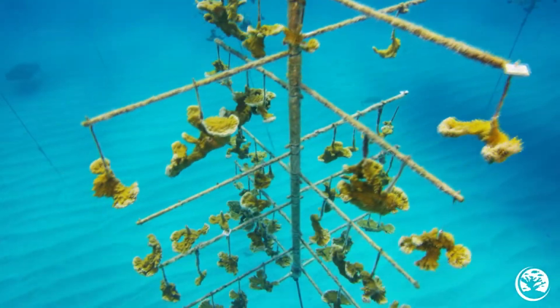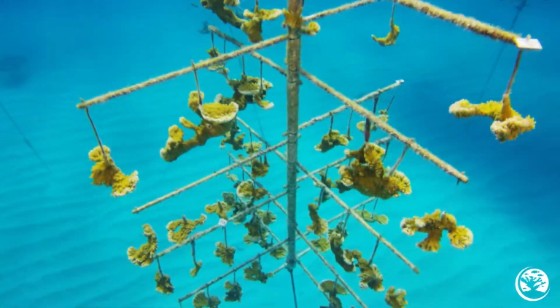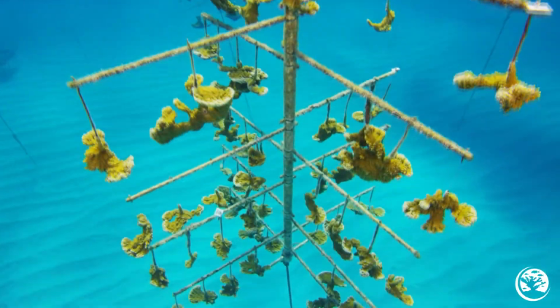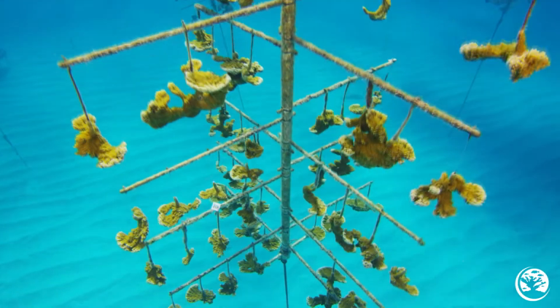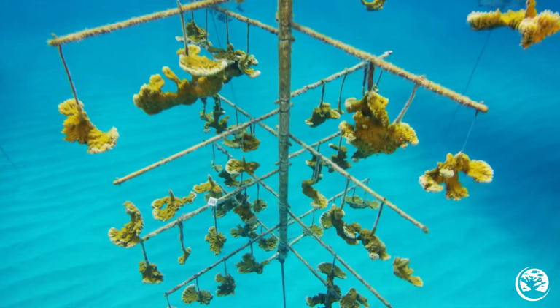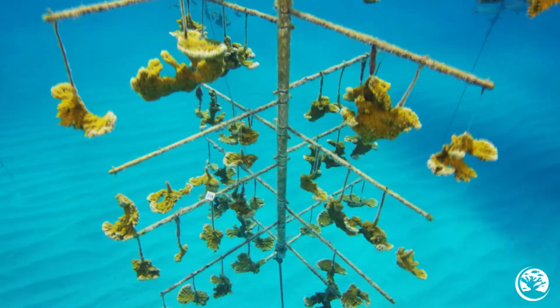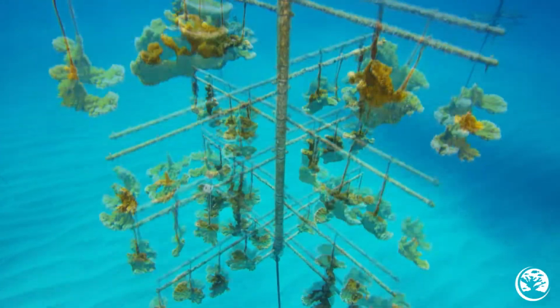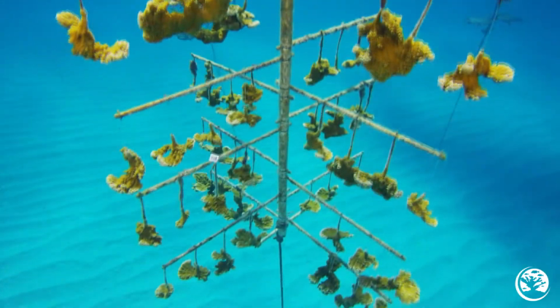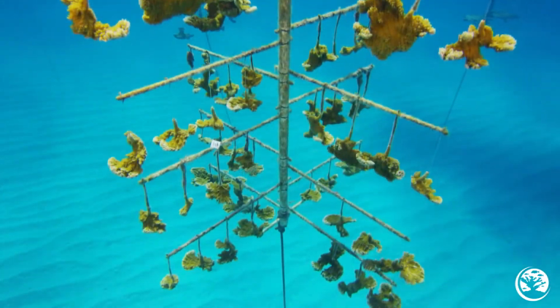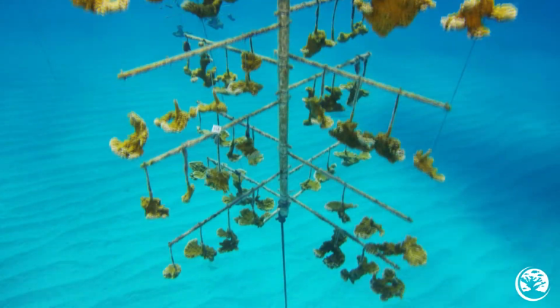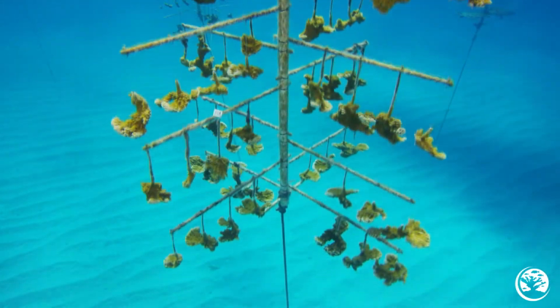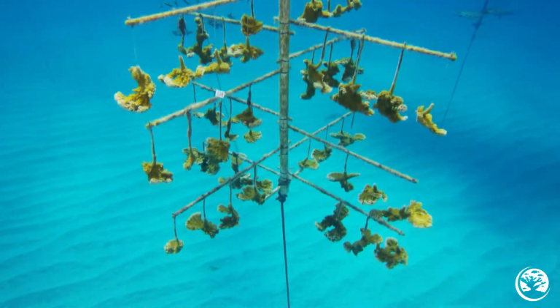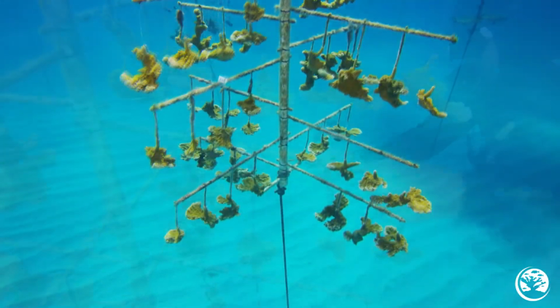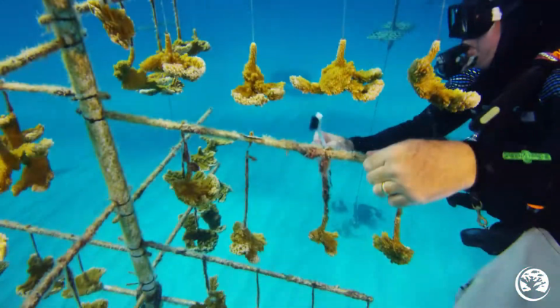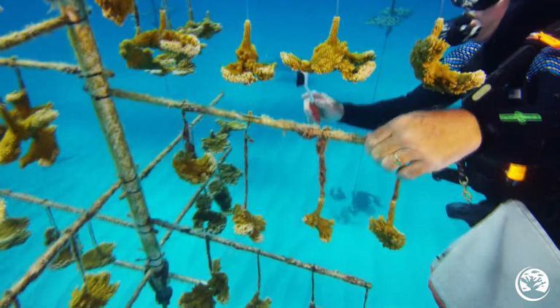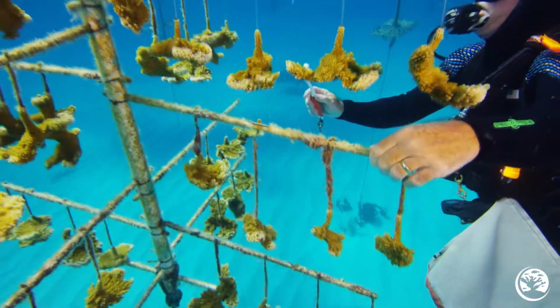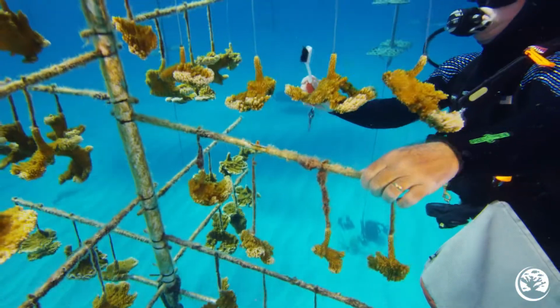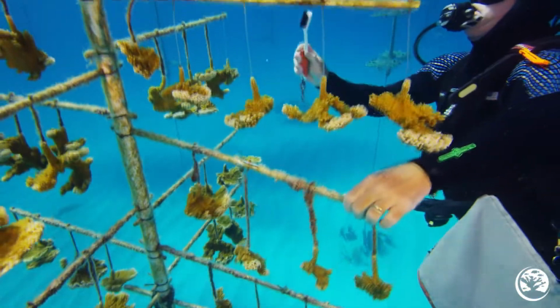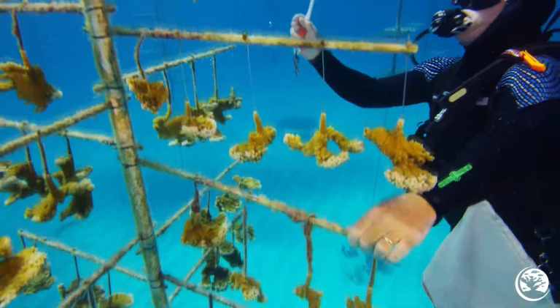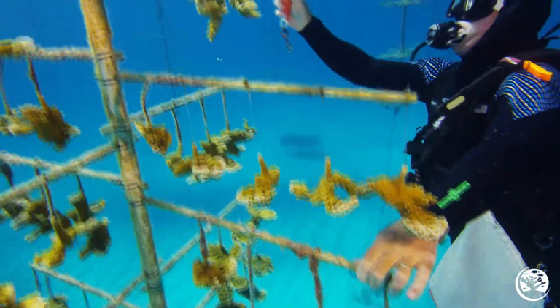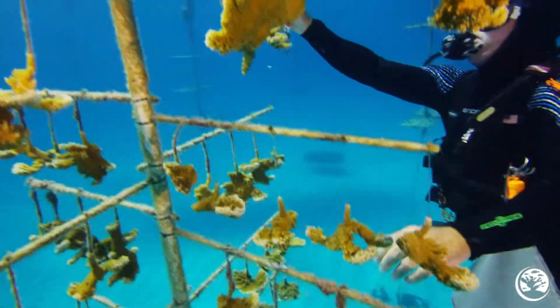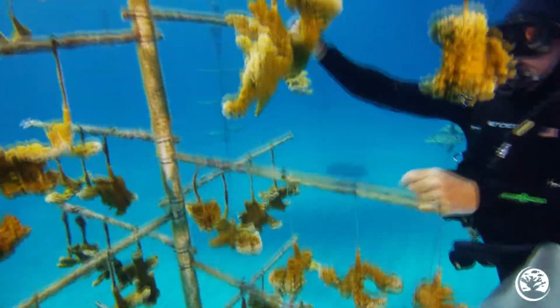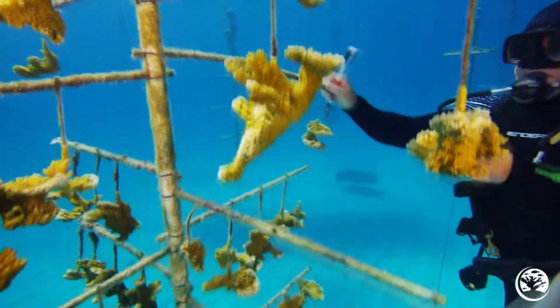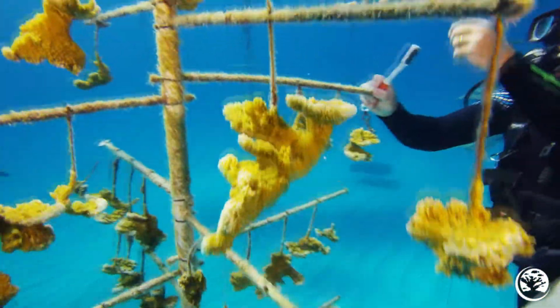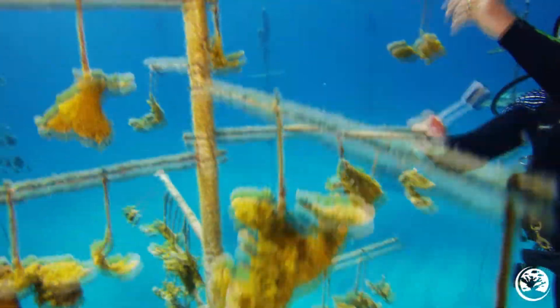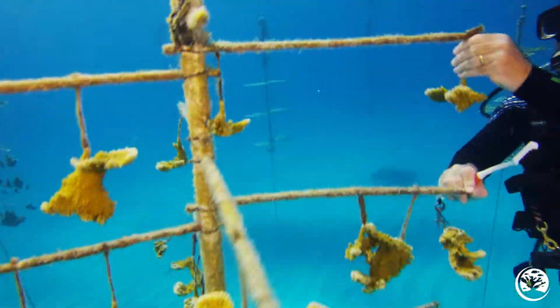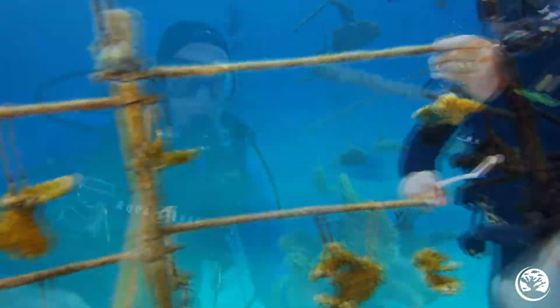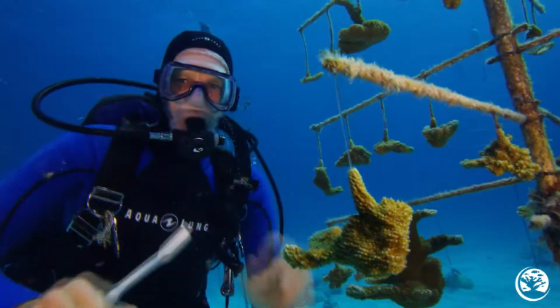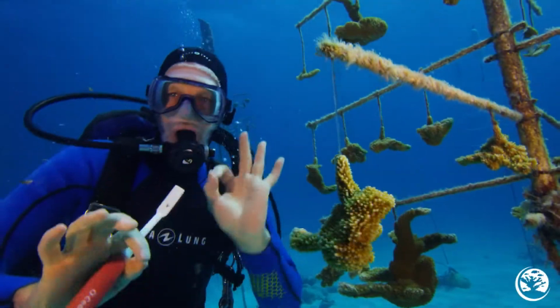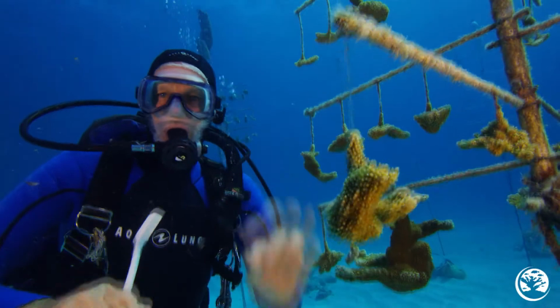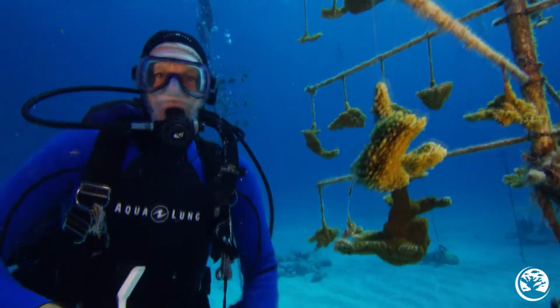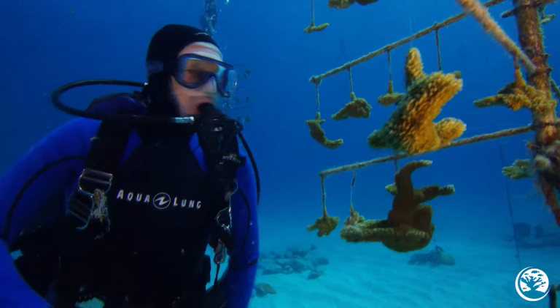Eventually, even in the best managed nurseries, there are going to be some branches that just get away from you. In those cases, it's better to schedule a time when you can remove the encrusted branch and replace it with a new branch.